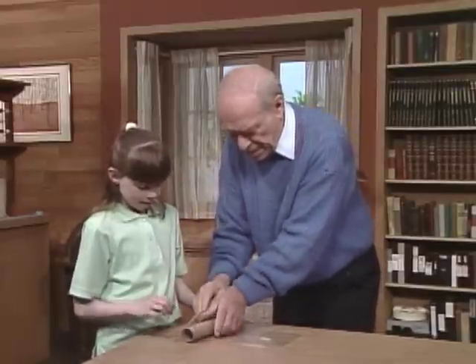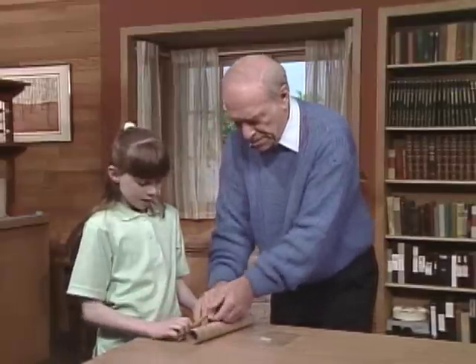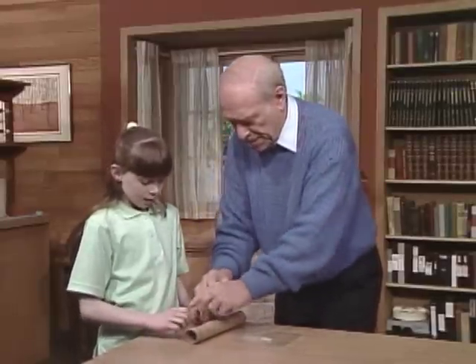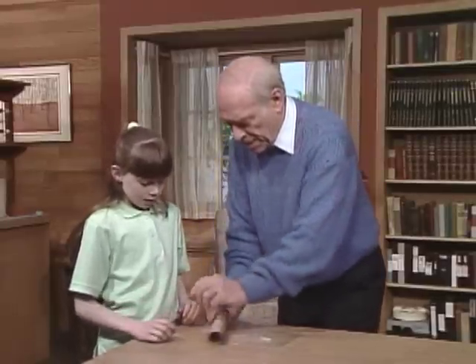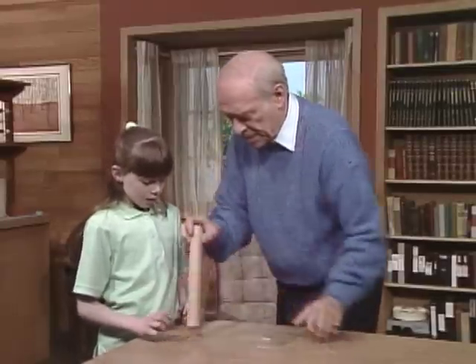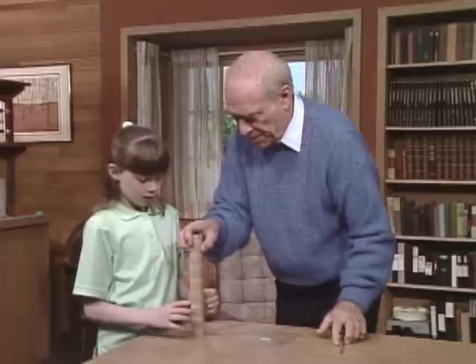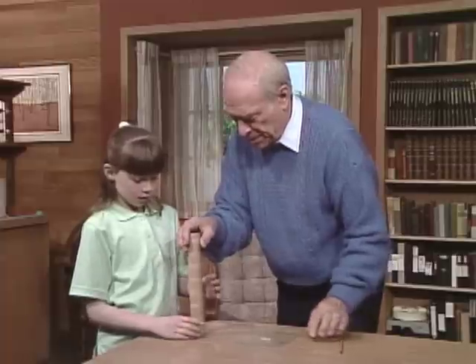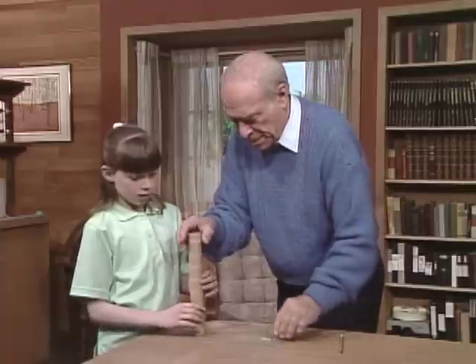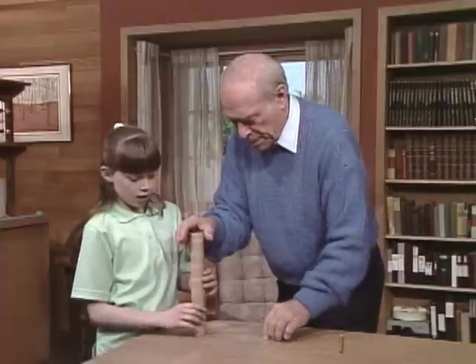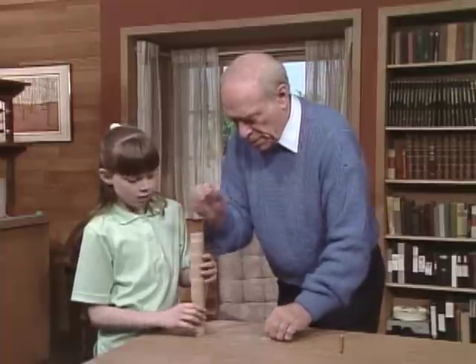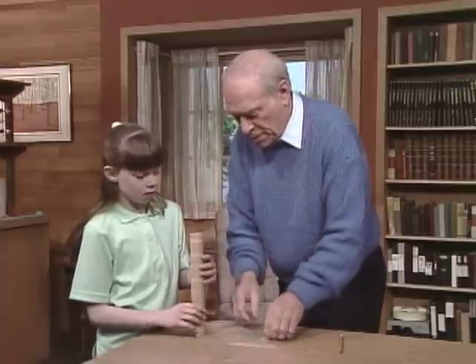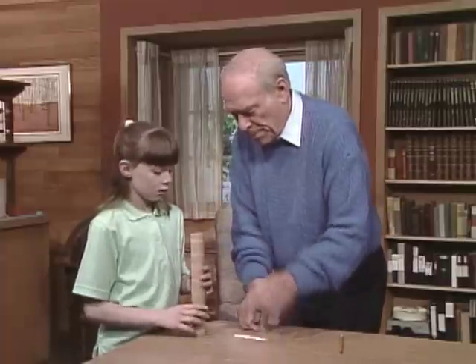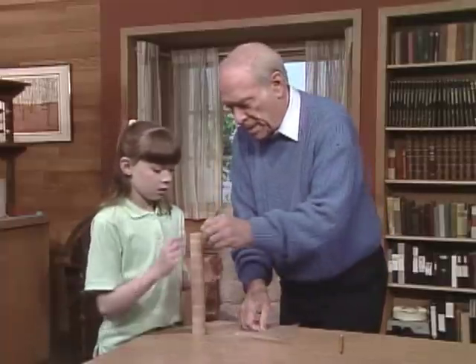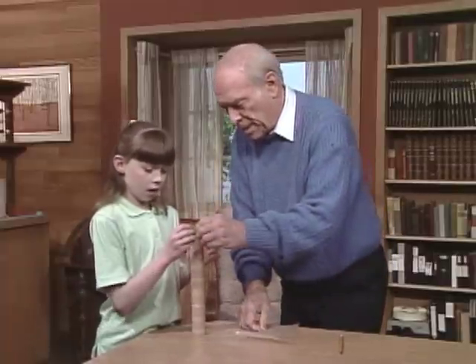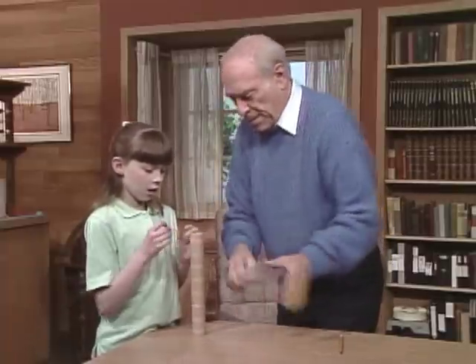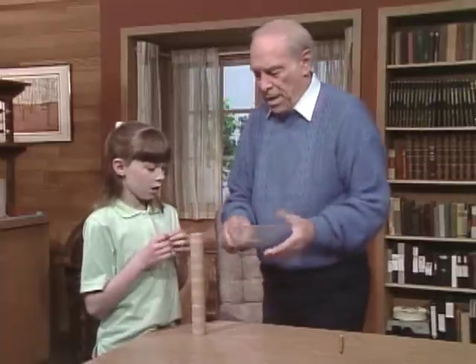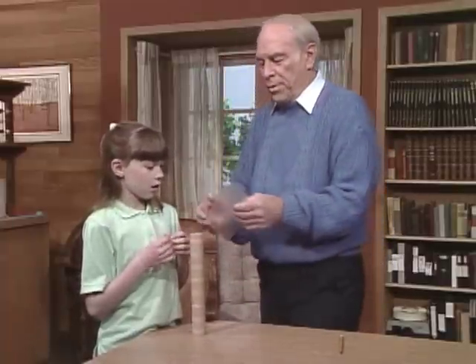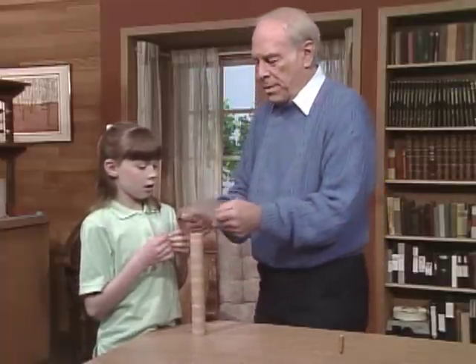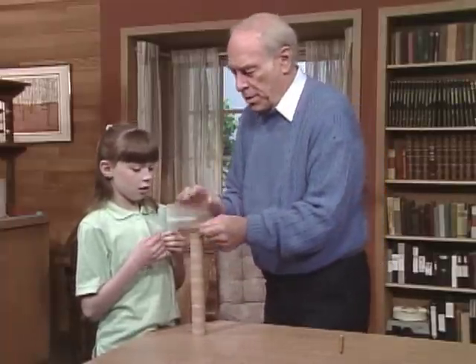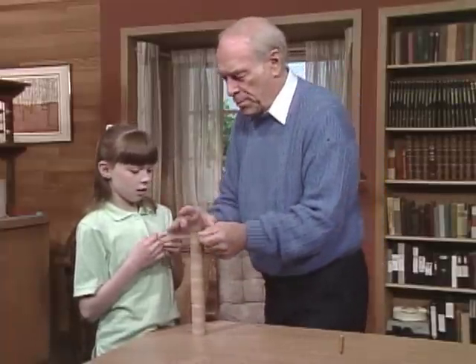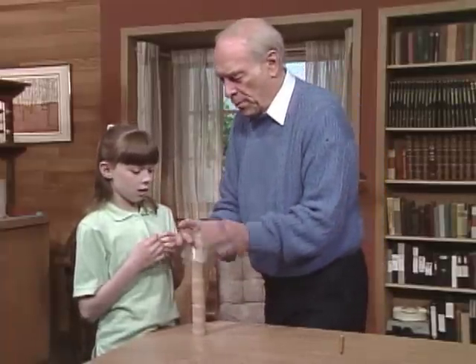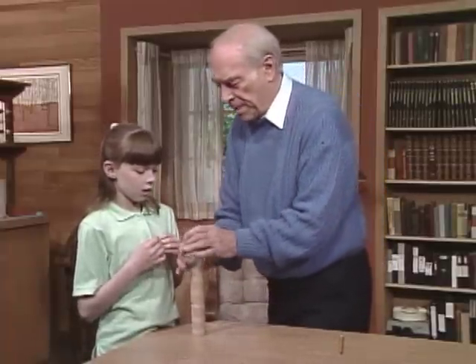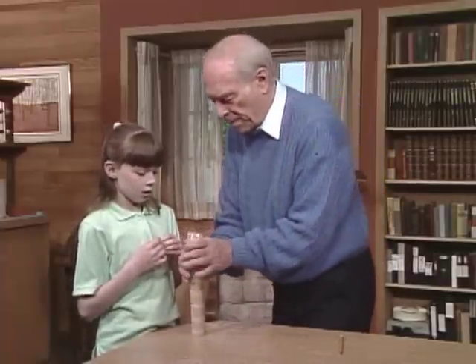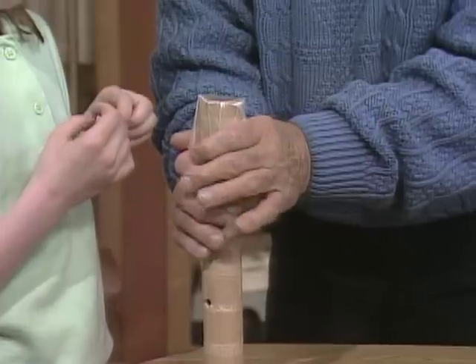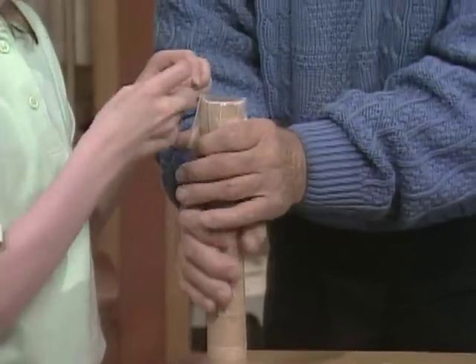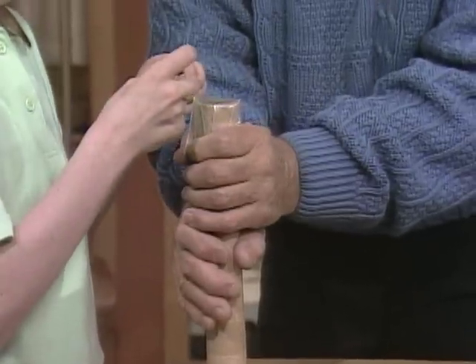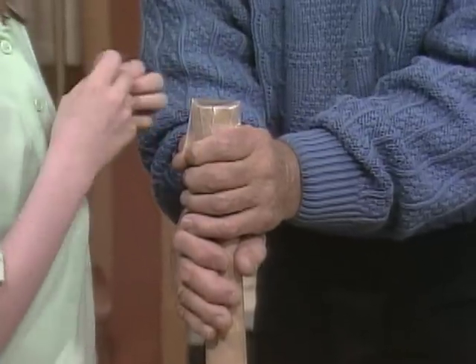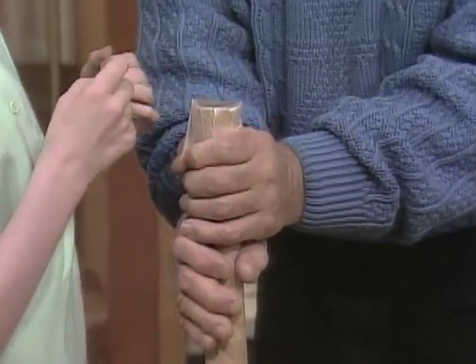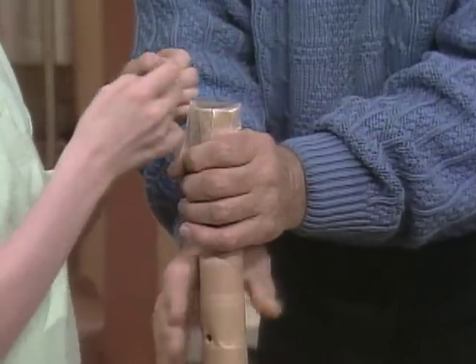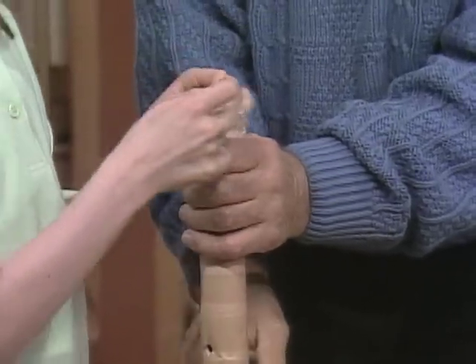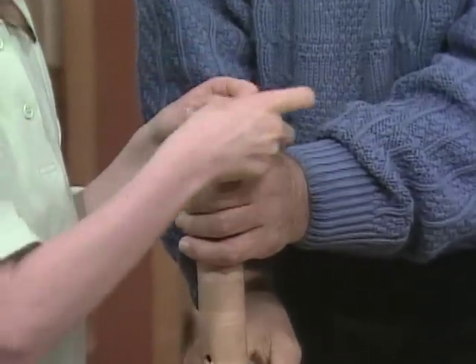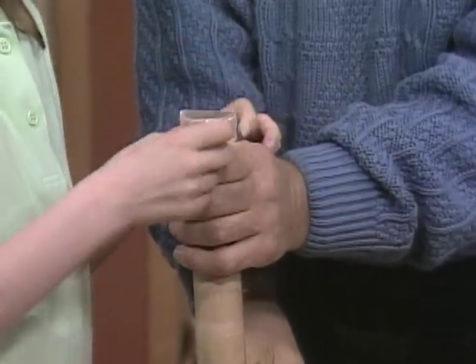Next, I'll stand it up like this. You take the rubber band and put it around the end of the tube to hold the wax paper in place. Should I do it twice? Do it twice so it's nice and tight.